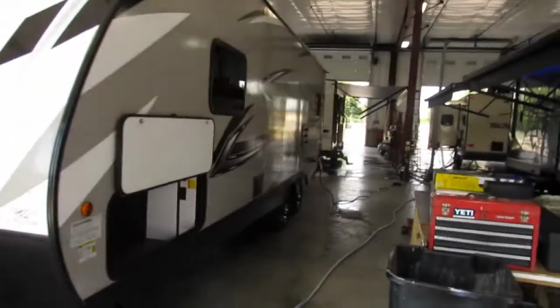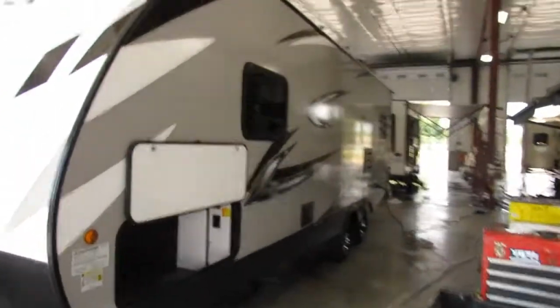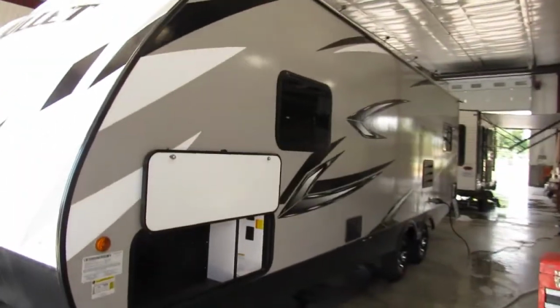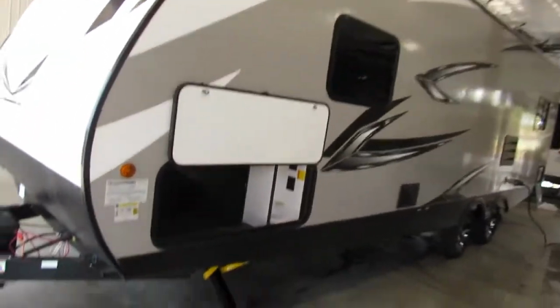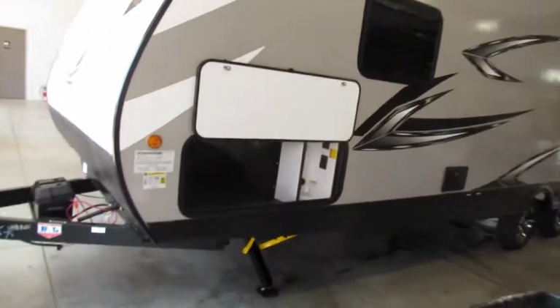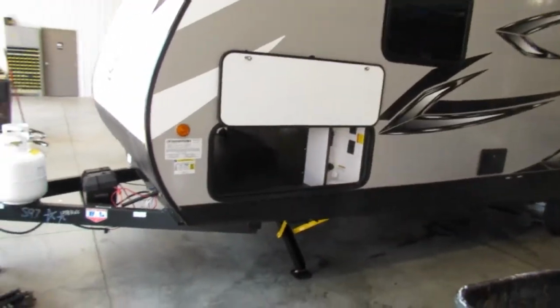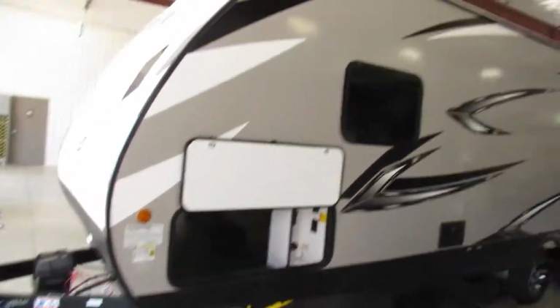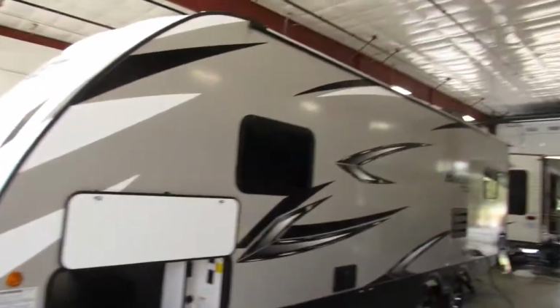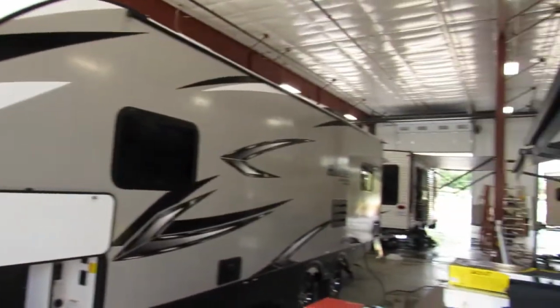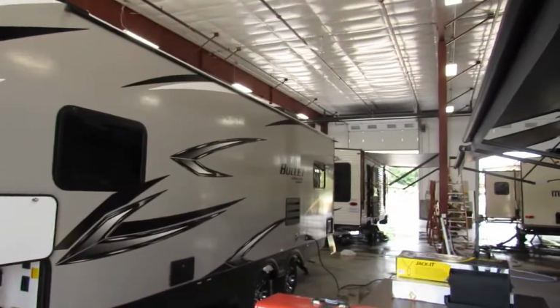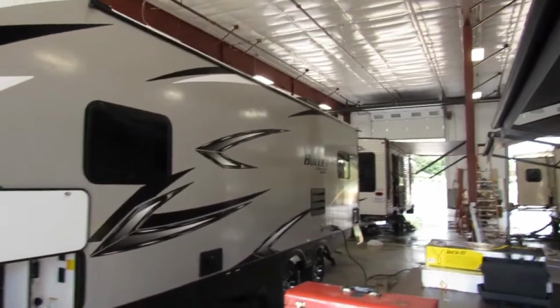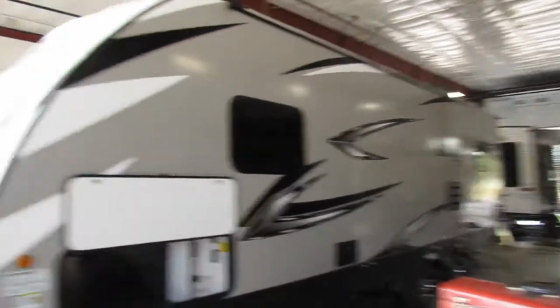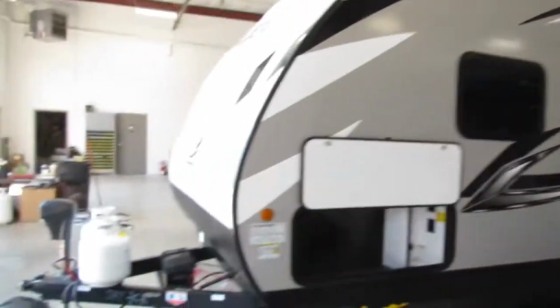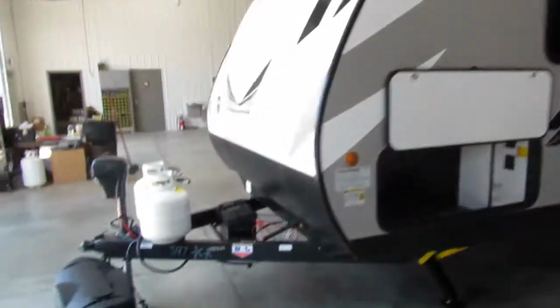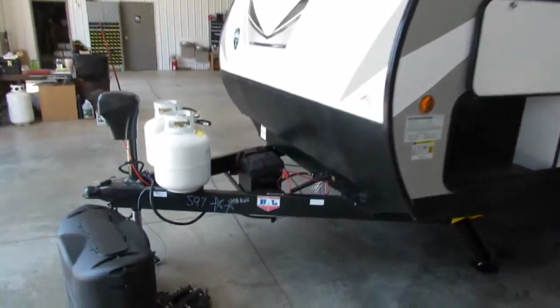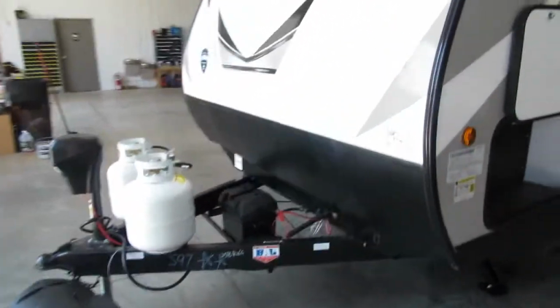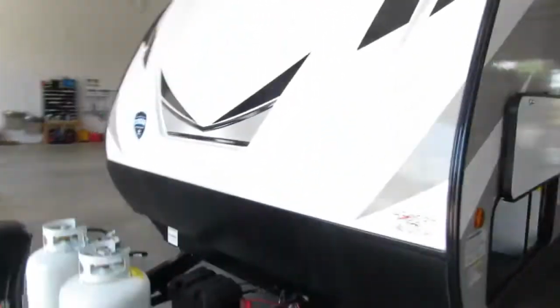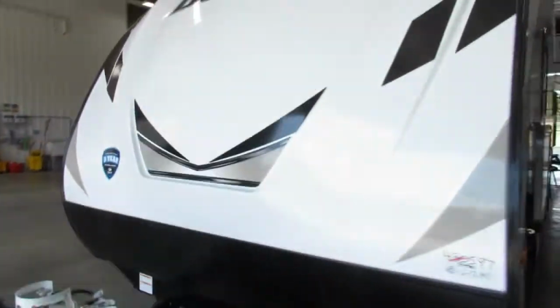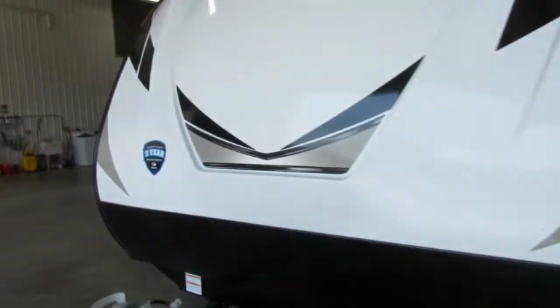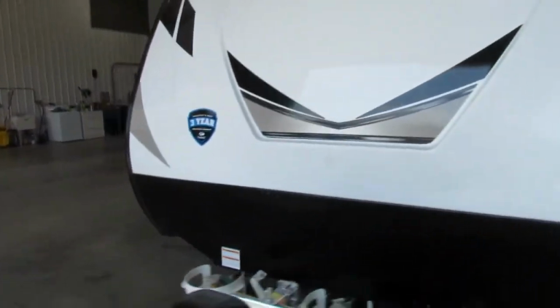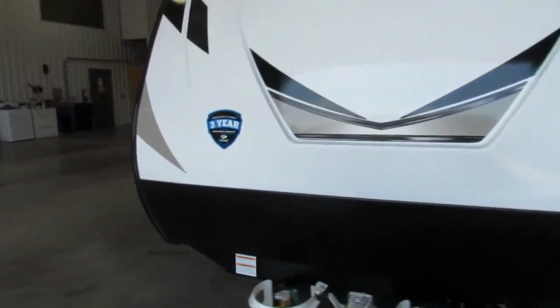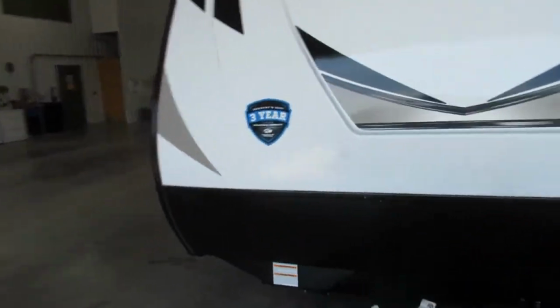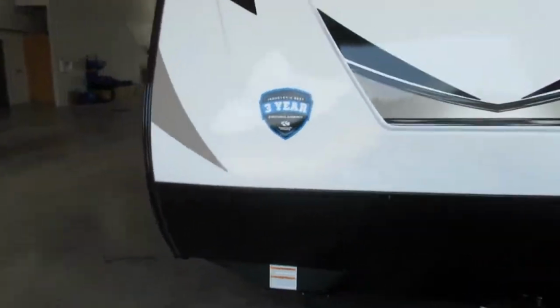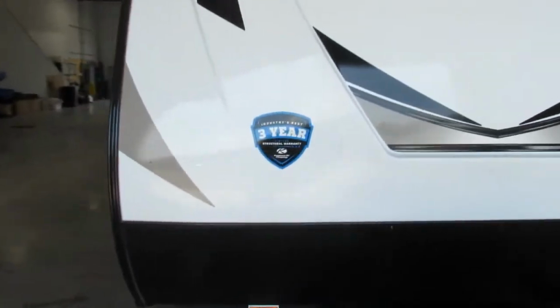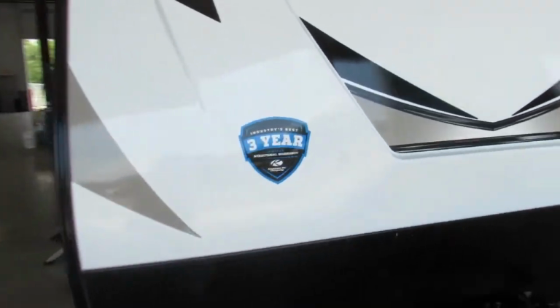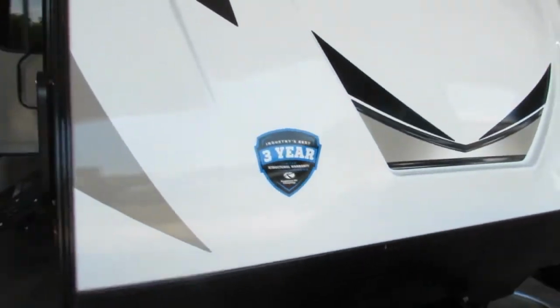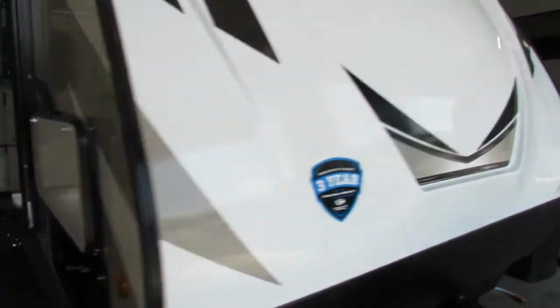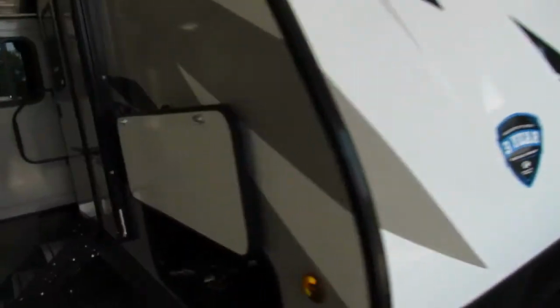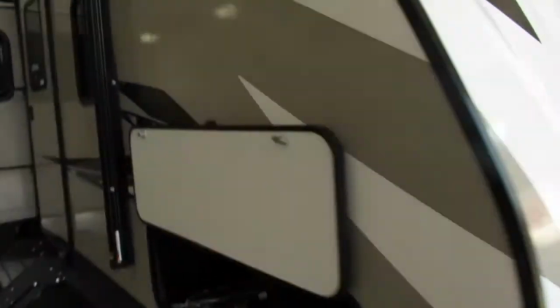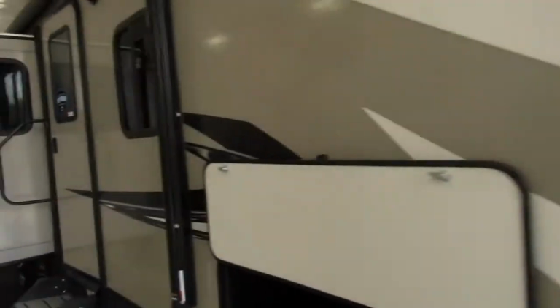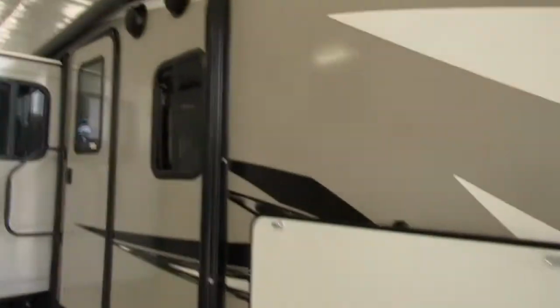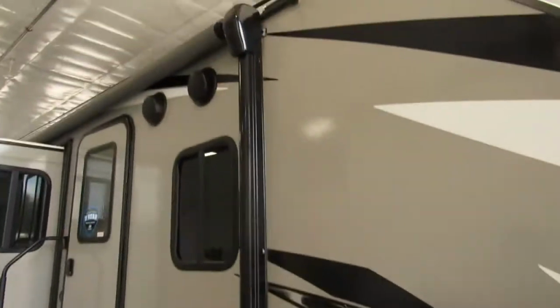So if you have young children or animals, I would definitely recommend that. Extended warranty — if you plan on keeping this past your three-year warranty, I would definitely recommend the extended warranty.